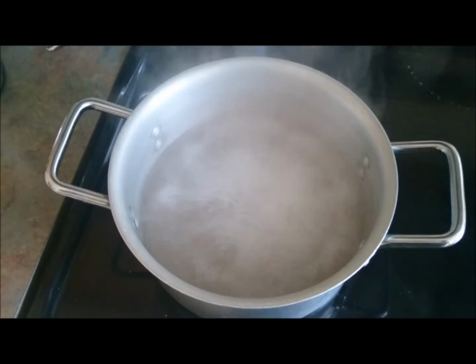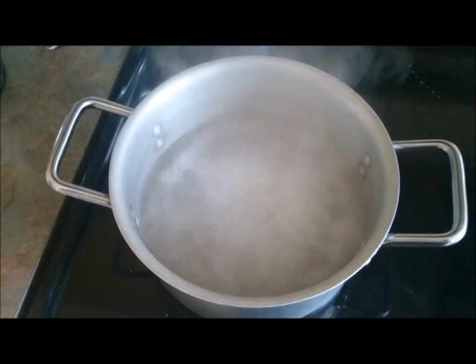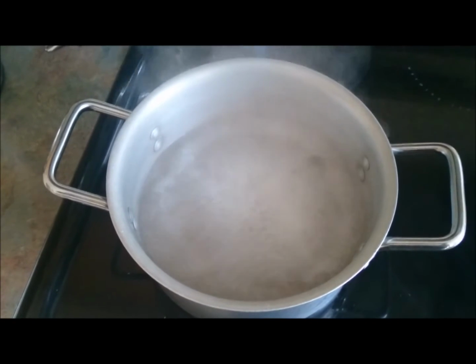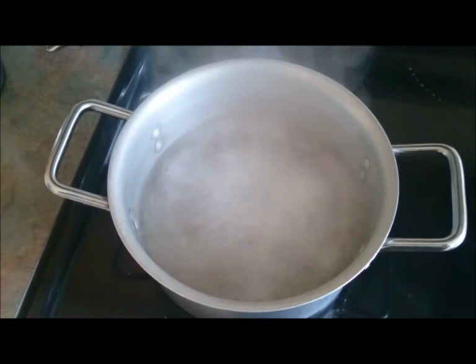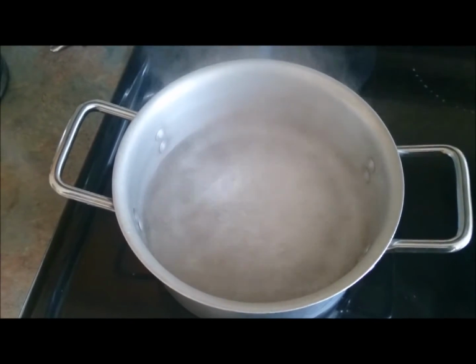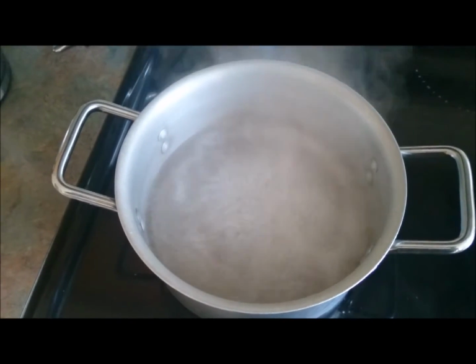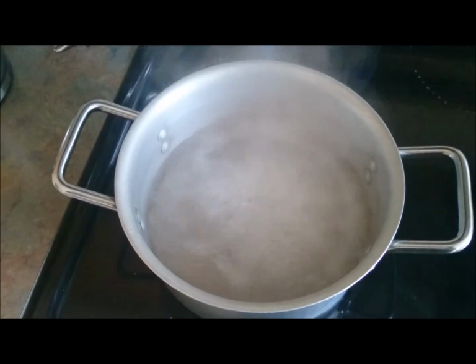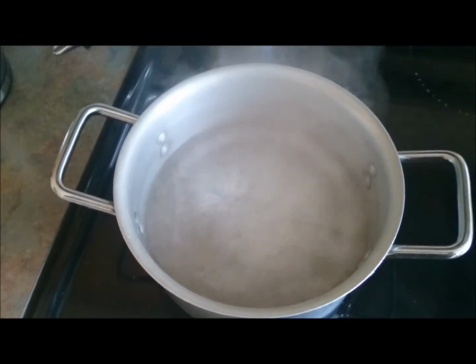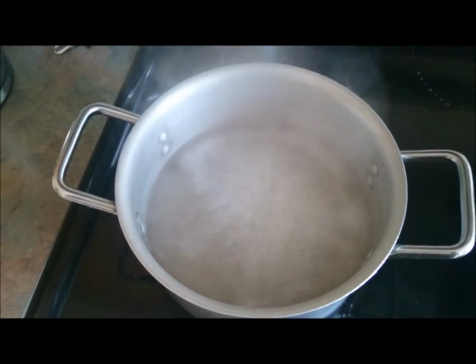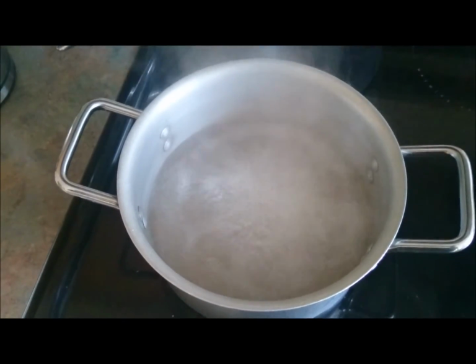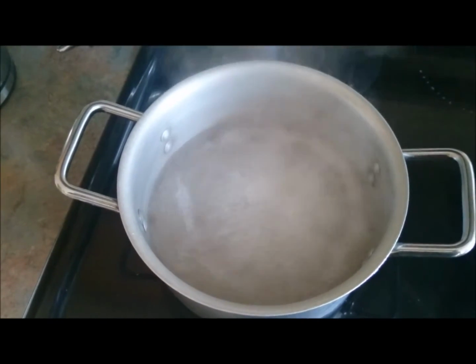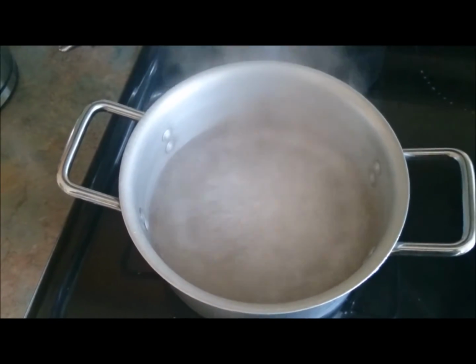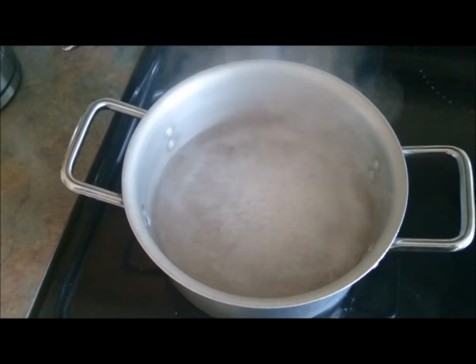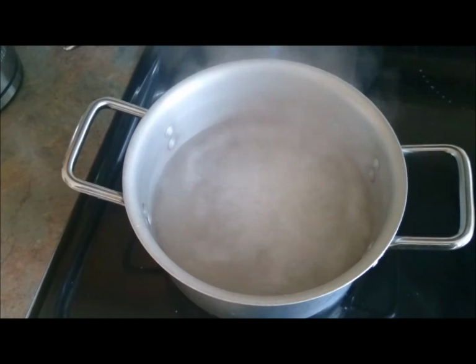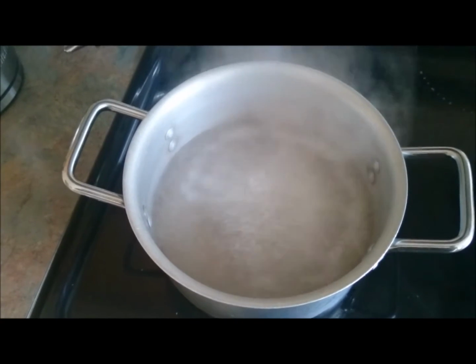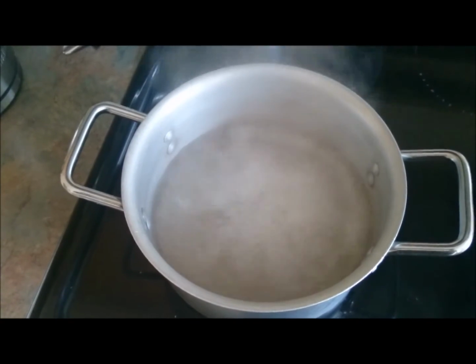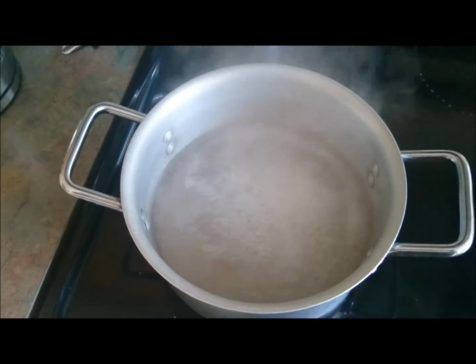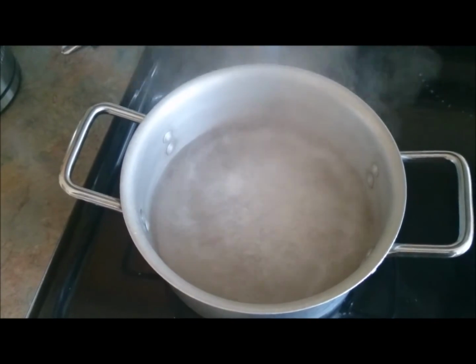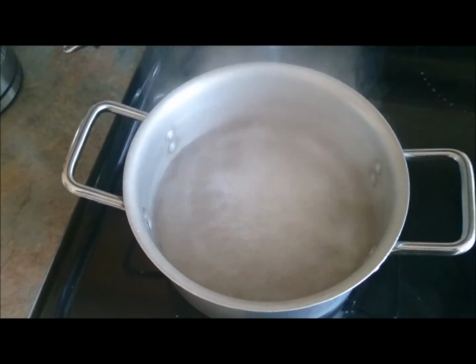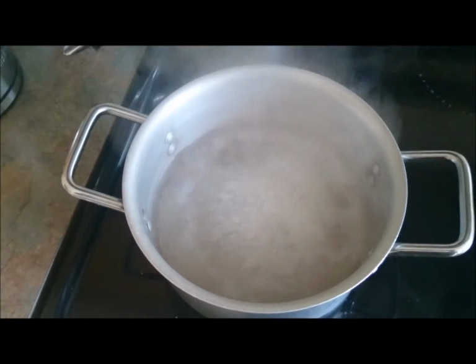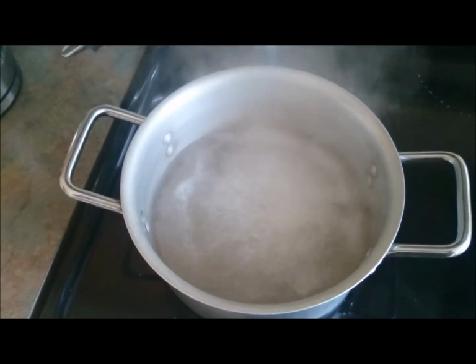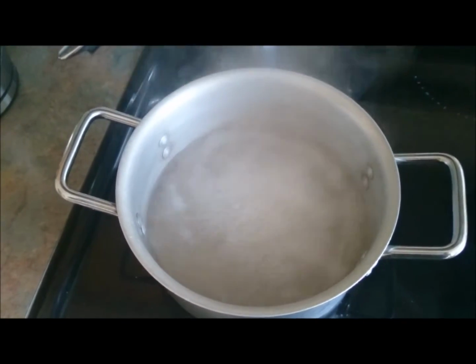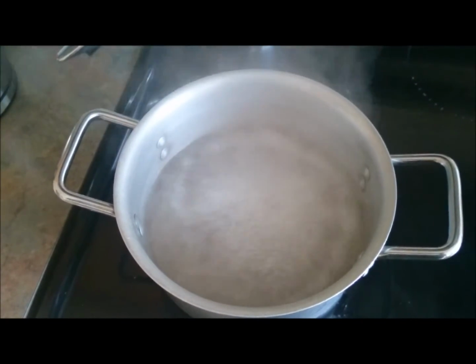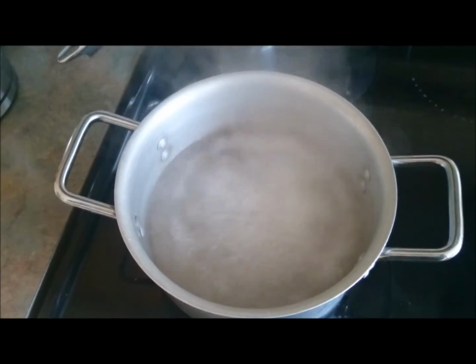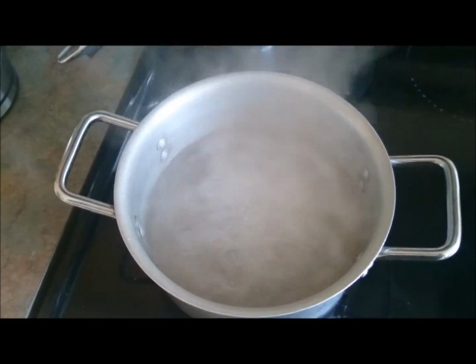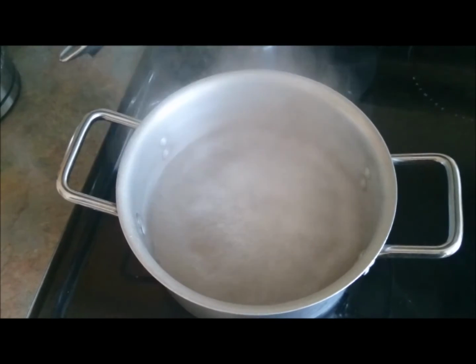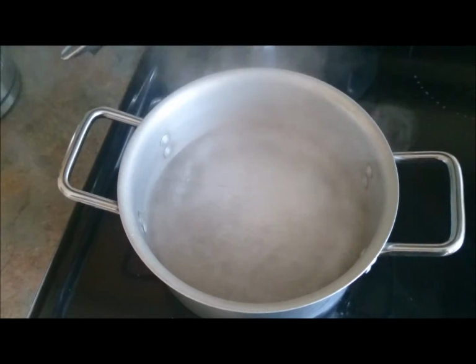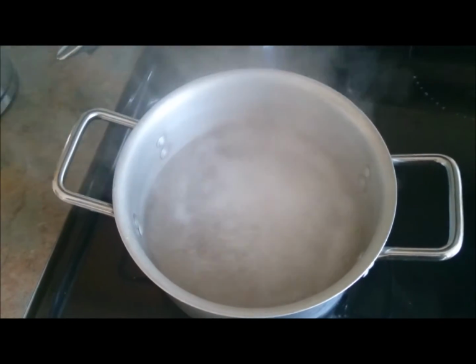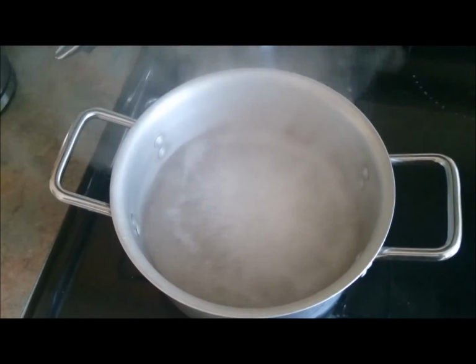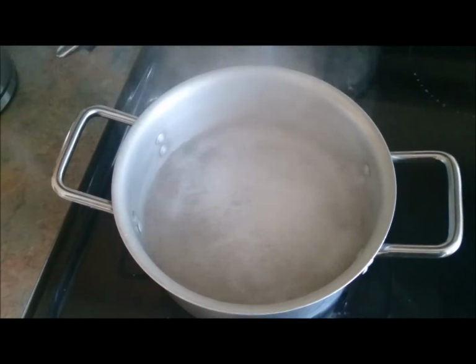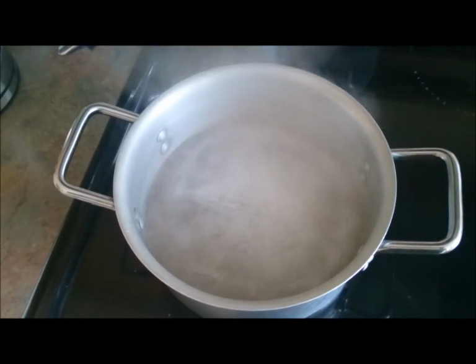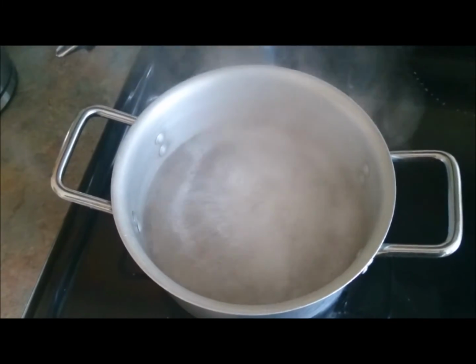I am going to add the bulgur to the water and let it cook for about 5 minutes. Then I cover it to simmer, and it sits for another 15 minutes until it absorbs all the water in the bulgur.